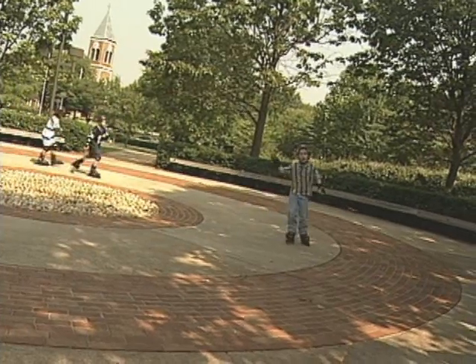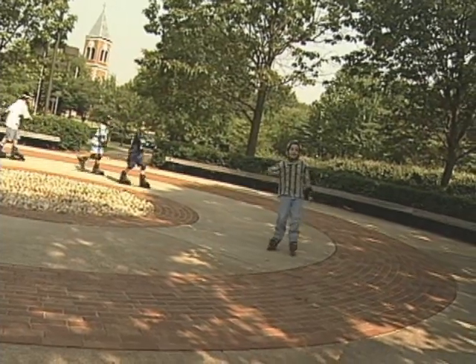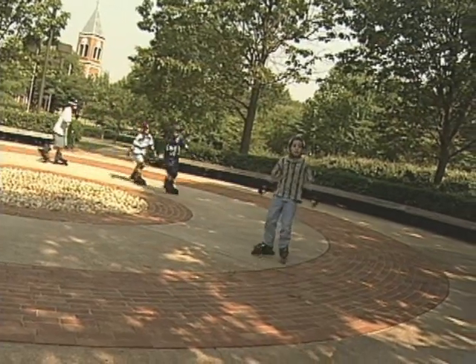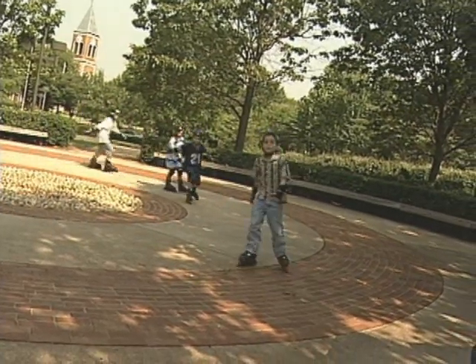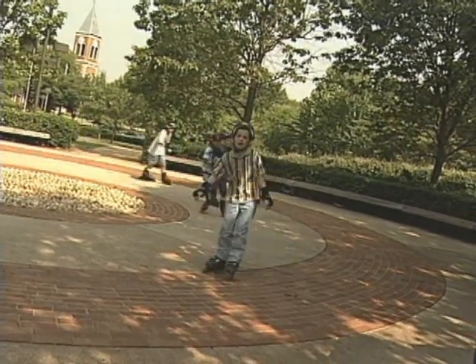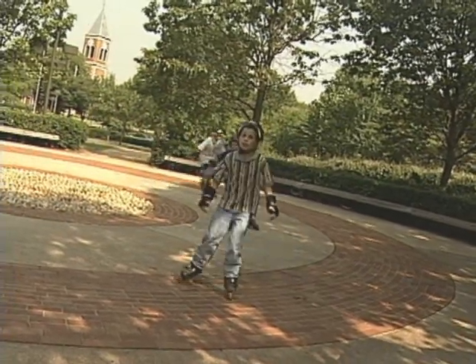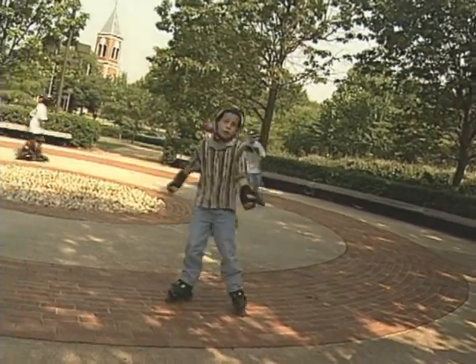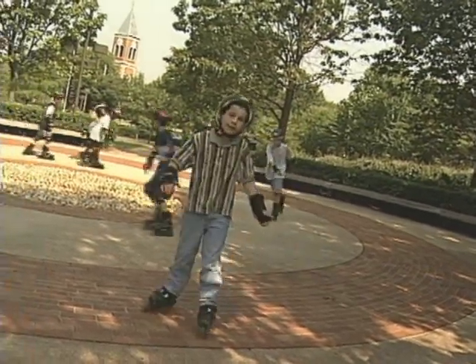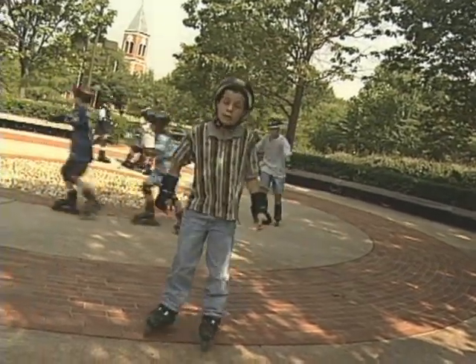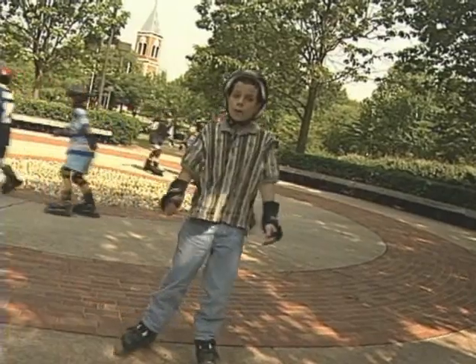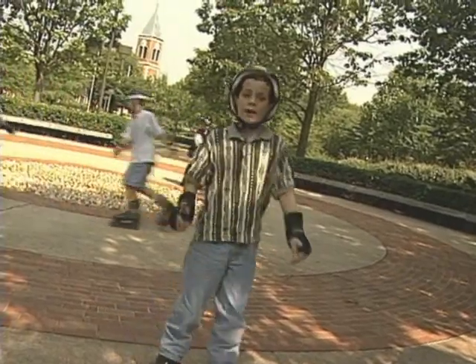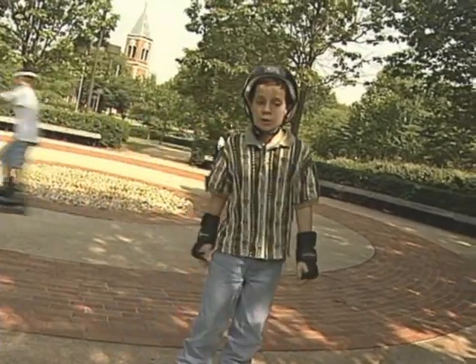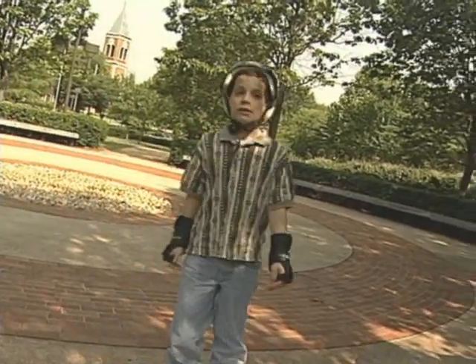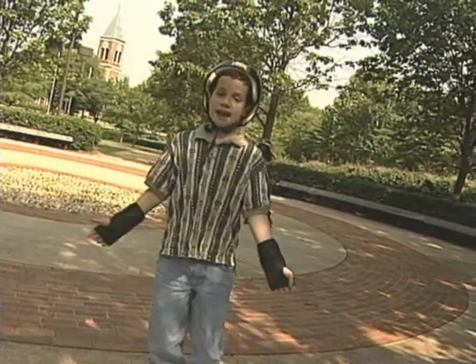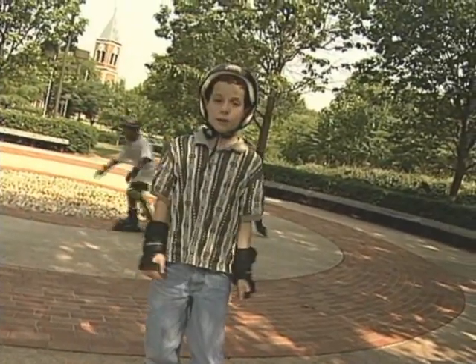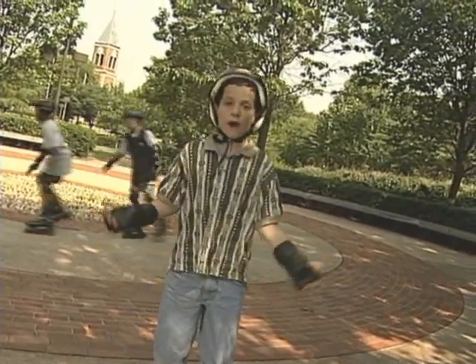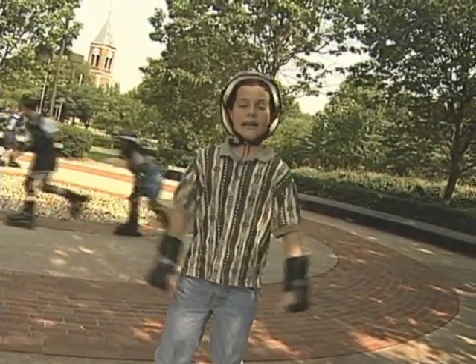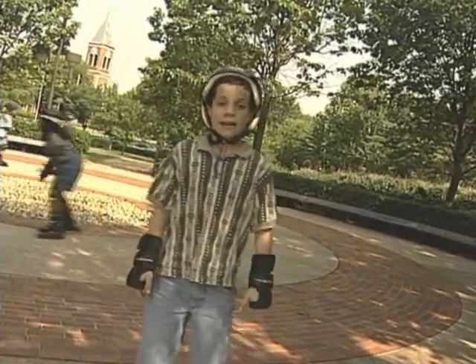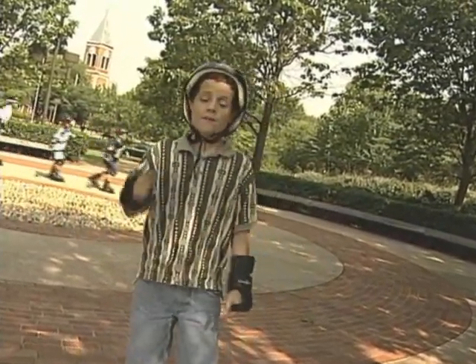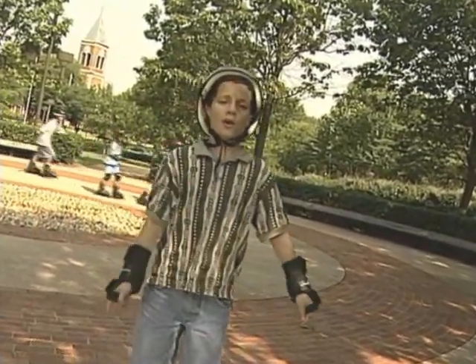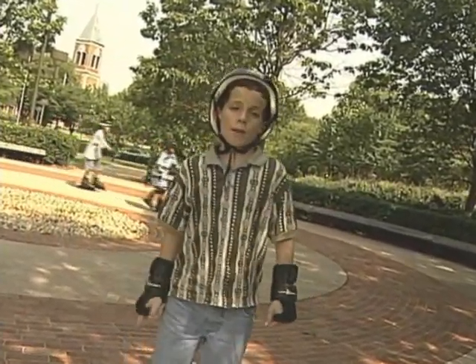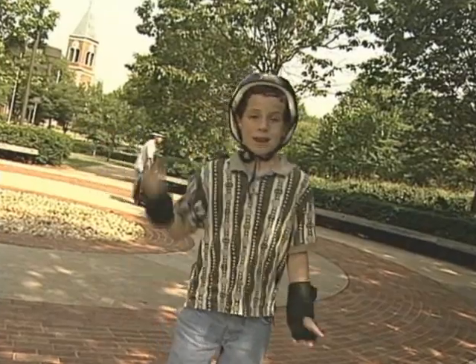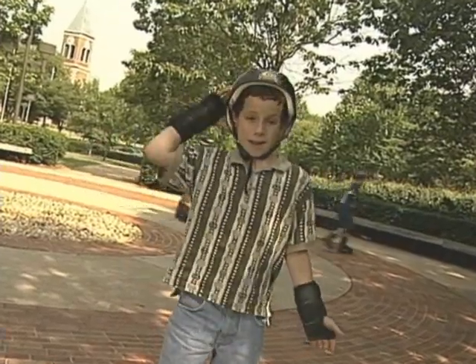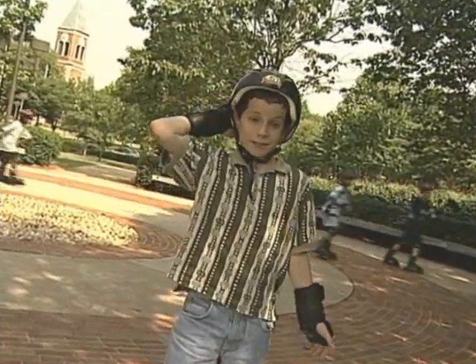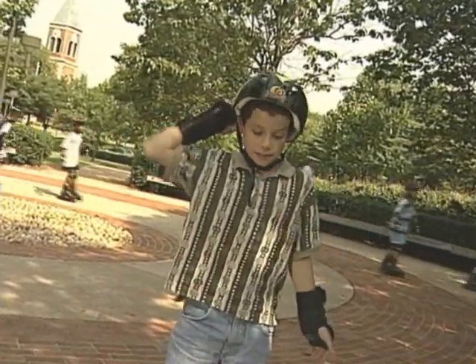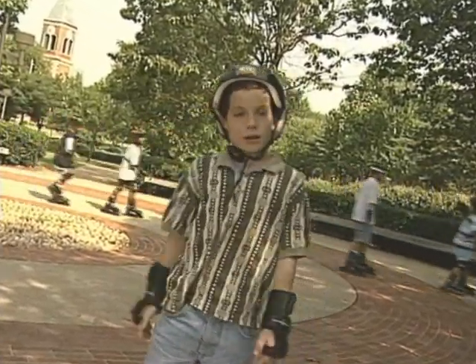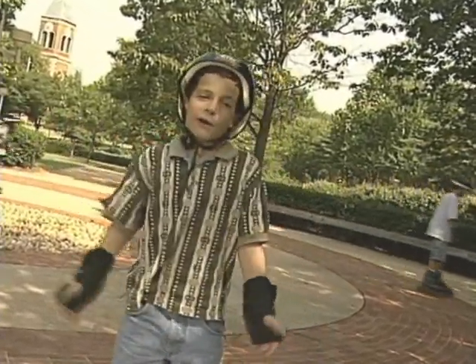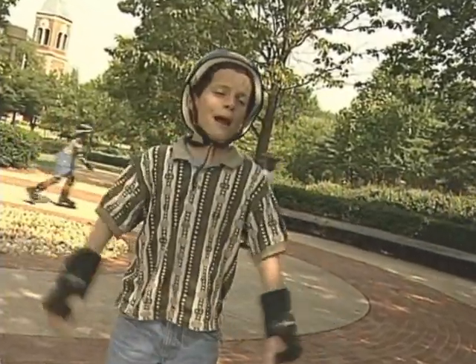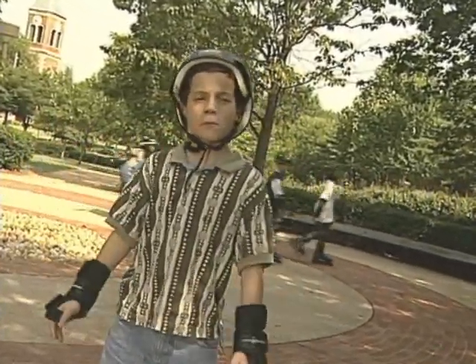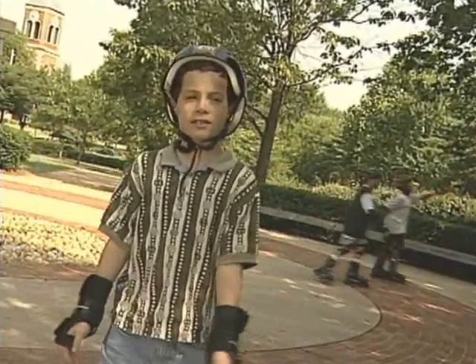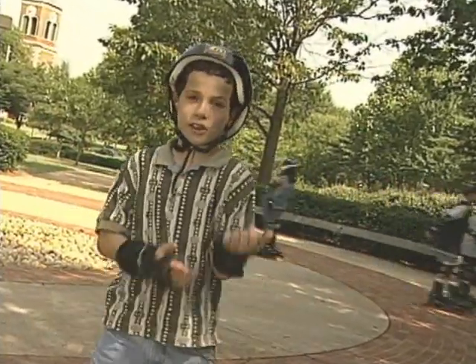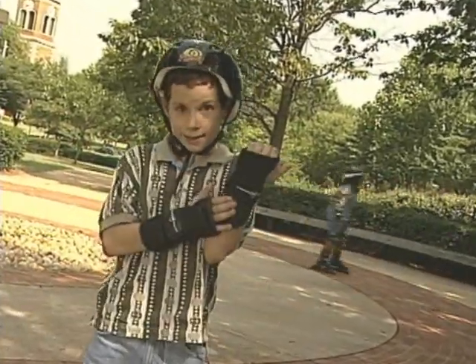Hi, my friends and I sure like to rollerblade. What about you? Do you like to skate or ride a bike? If you do, I bet you wear a helmet like this. Or you might even wear wrist guards like these.